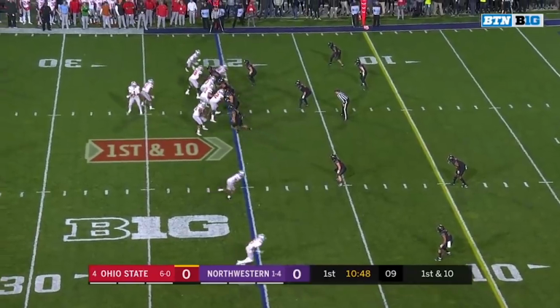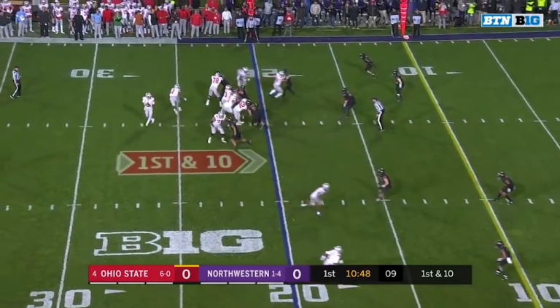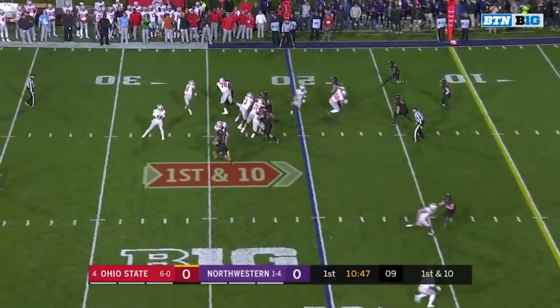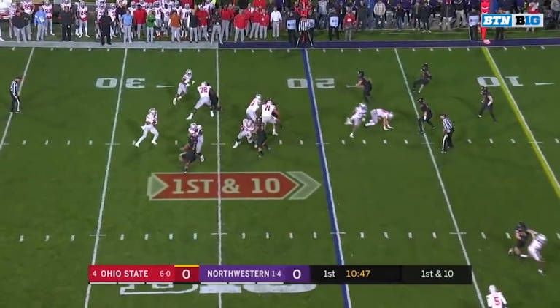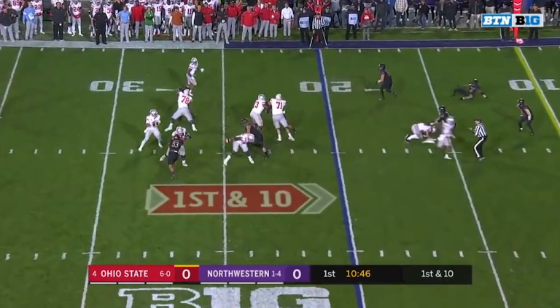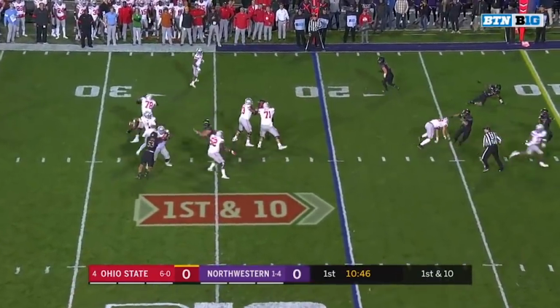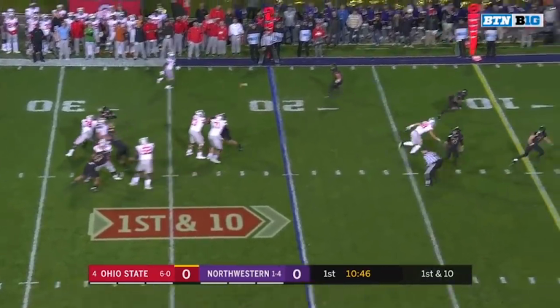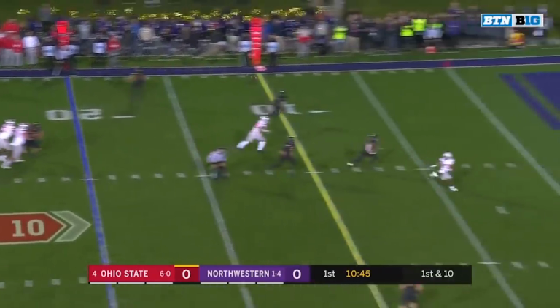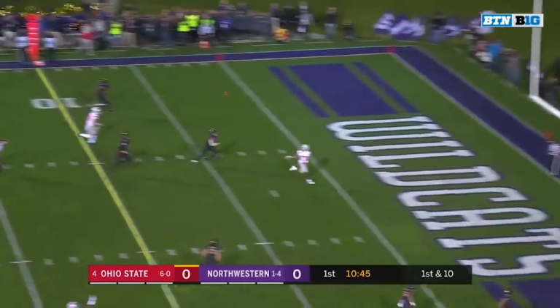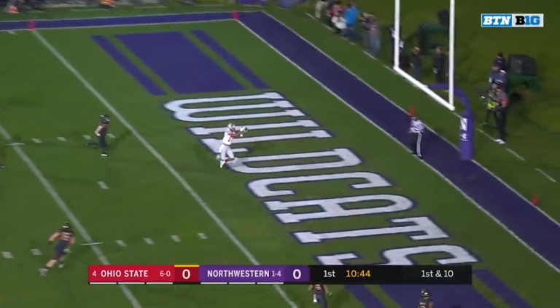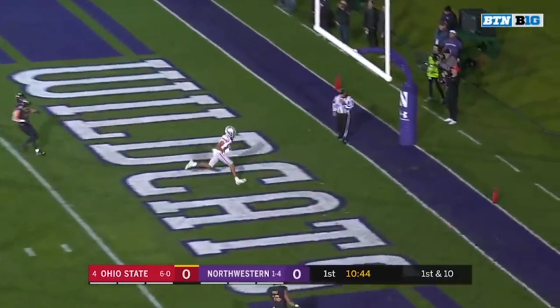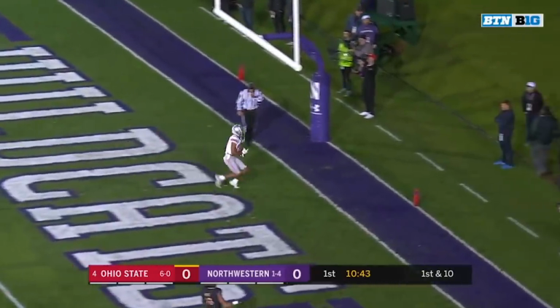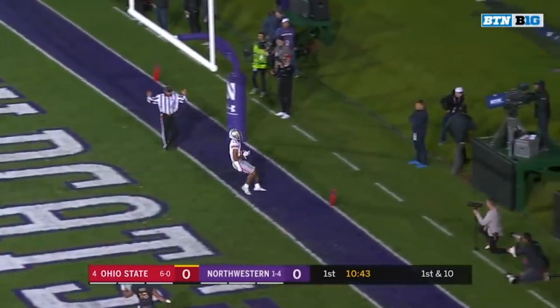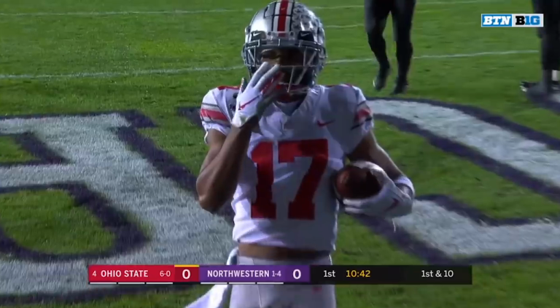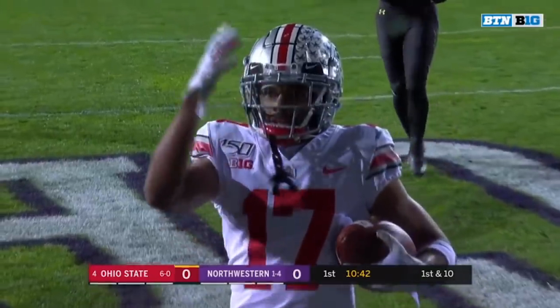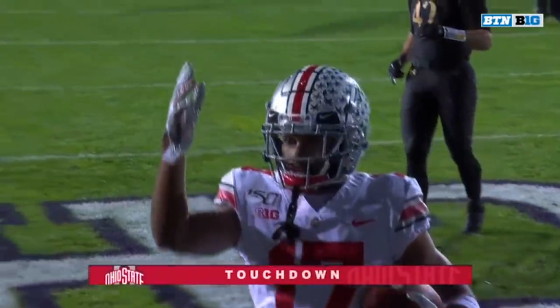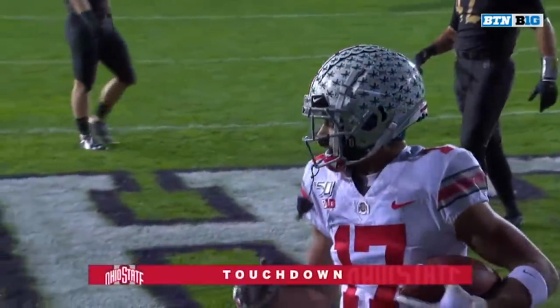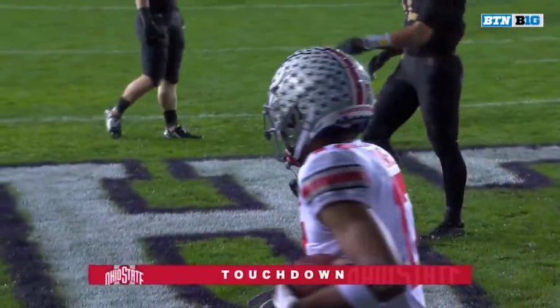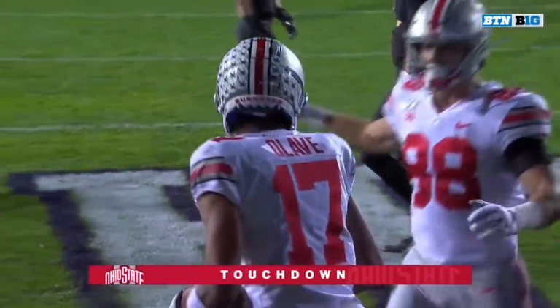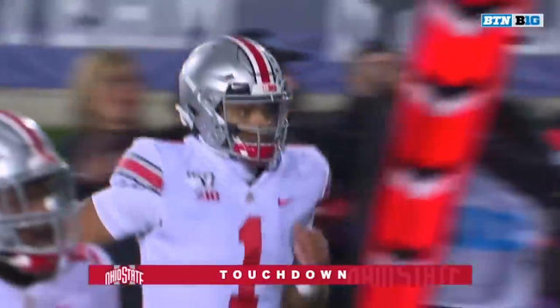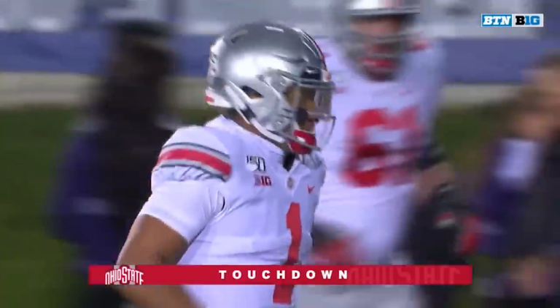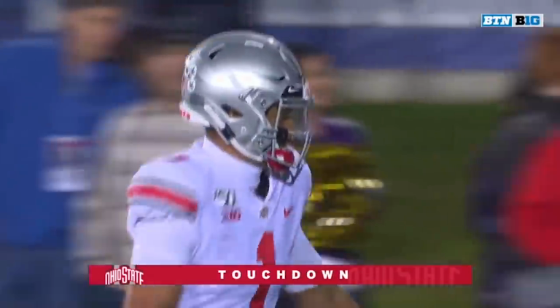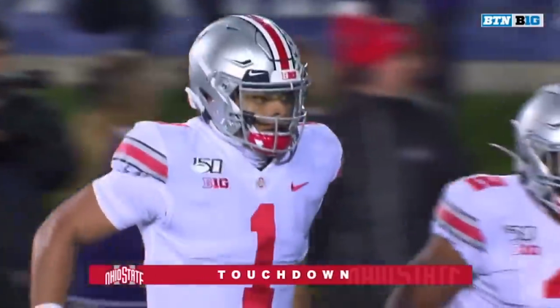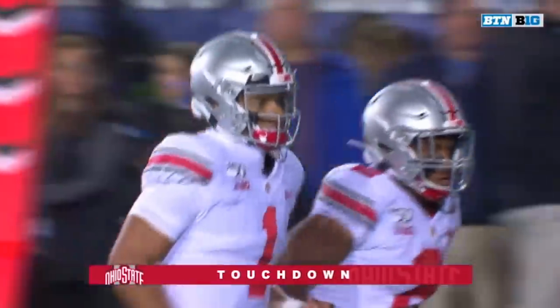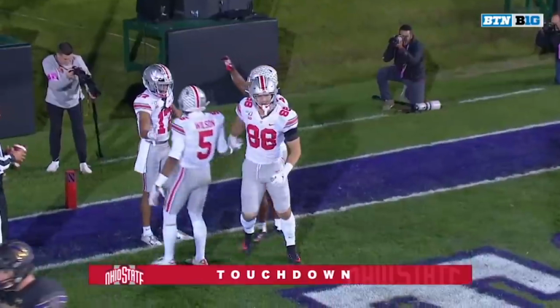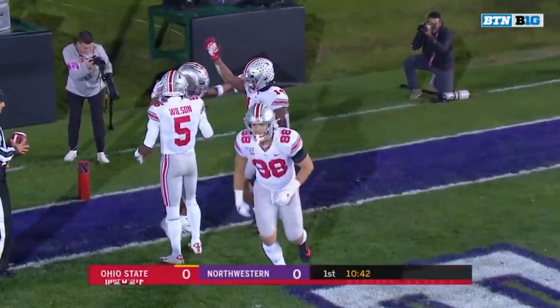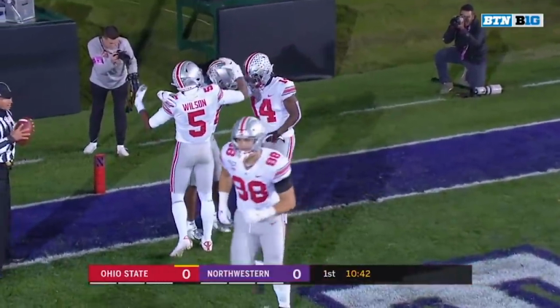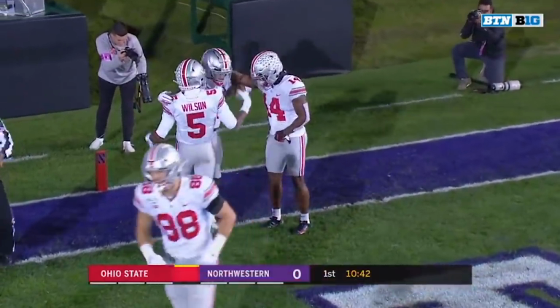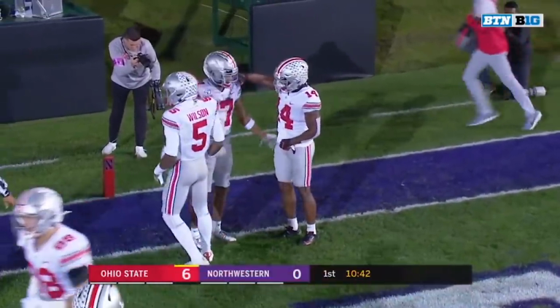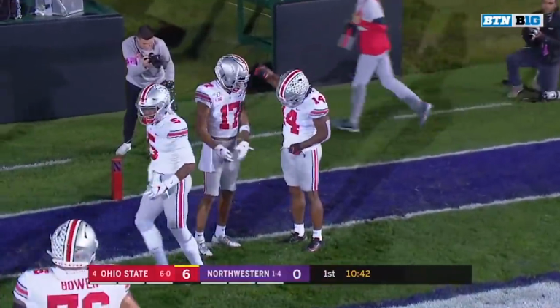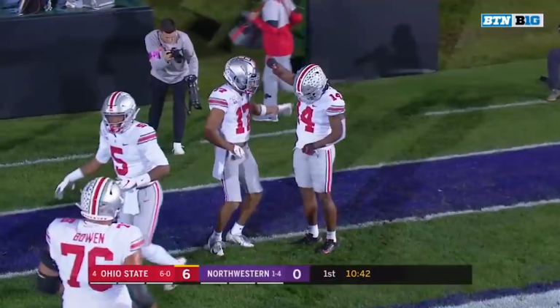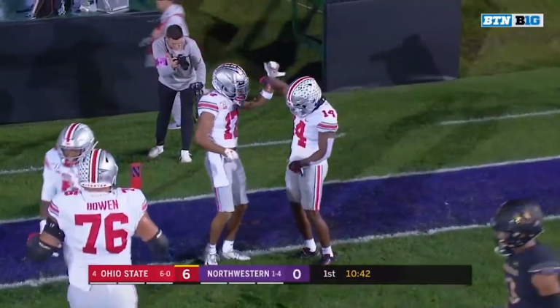From the 20, Dobbins swings out. Down the seam — Olave. Wide open, touchdown, Ohio State. Converting a pair of third and longs on the drive, and on the 11th play, it's Fields to Olave for the touchdown.